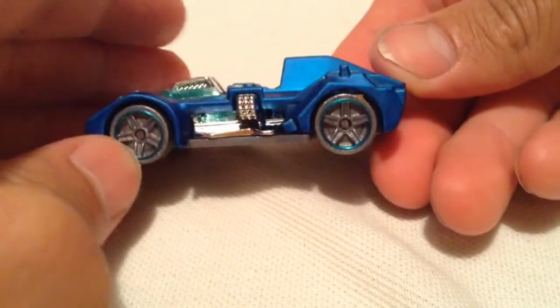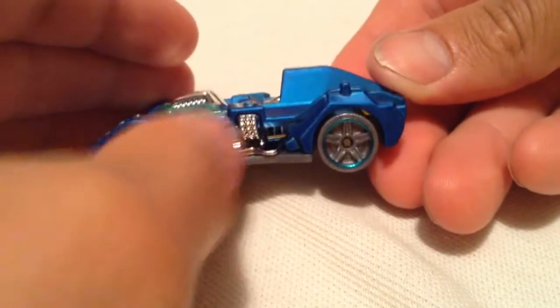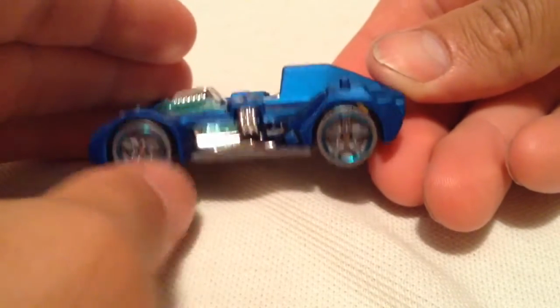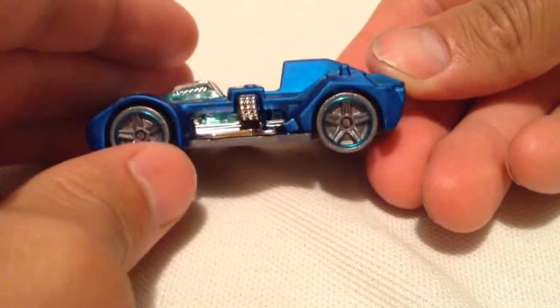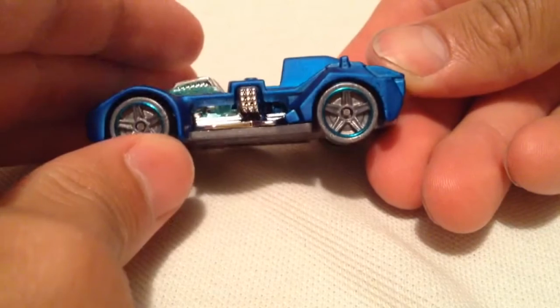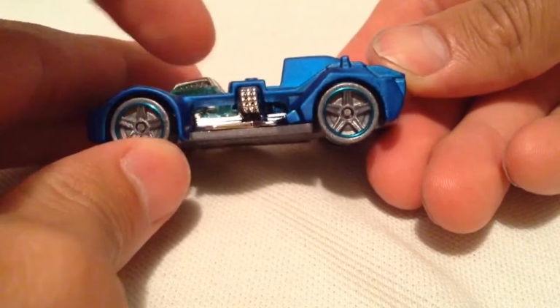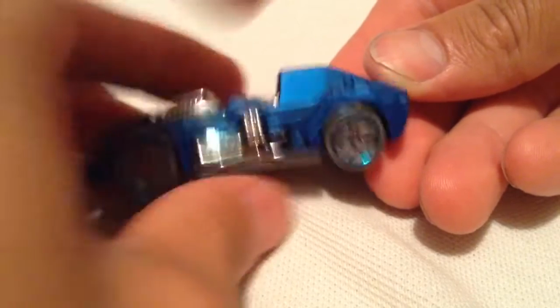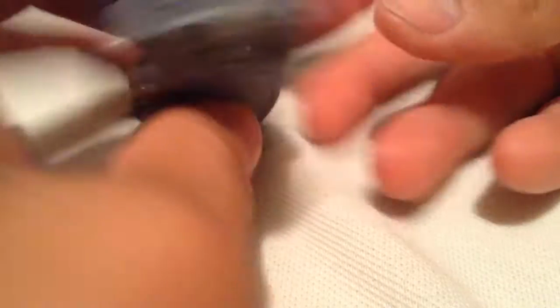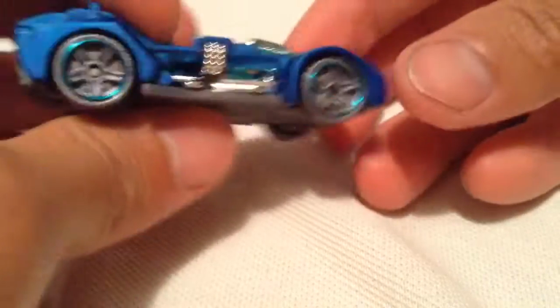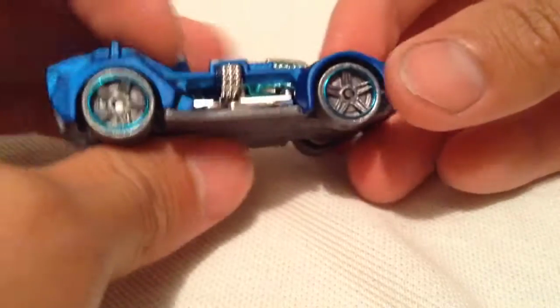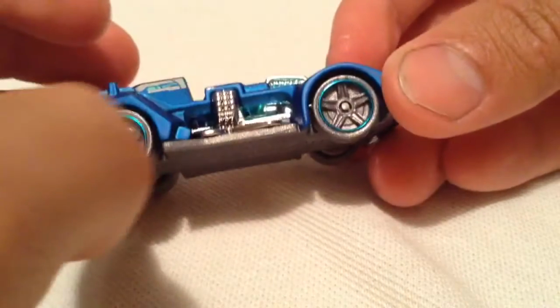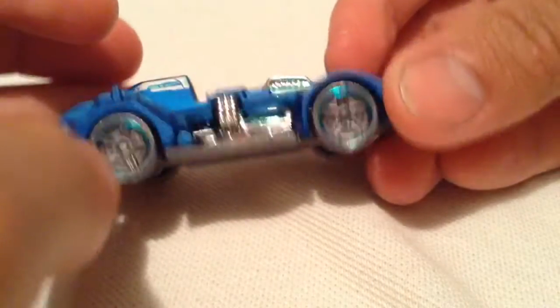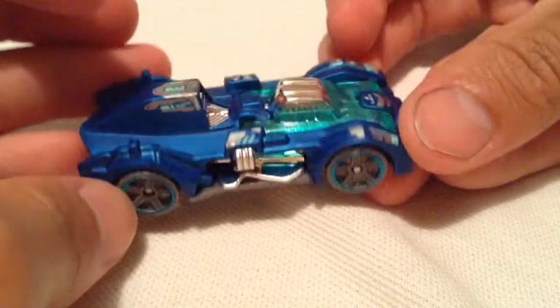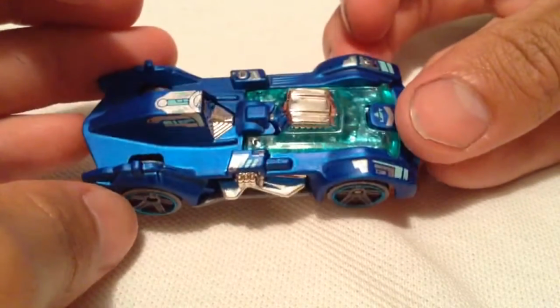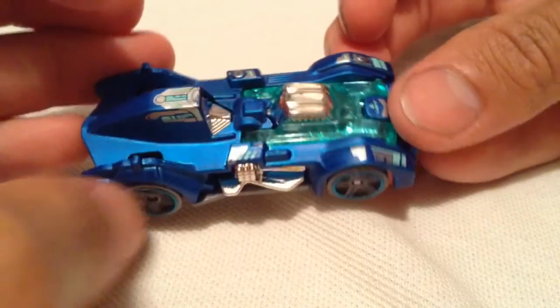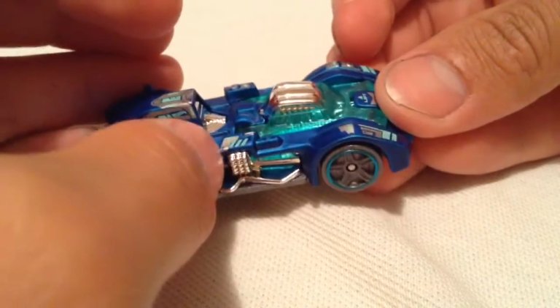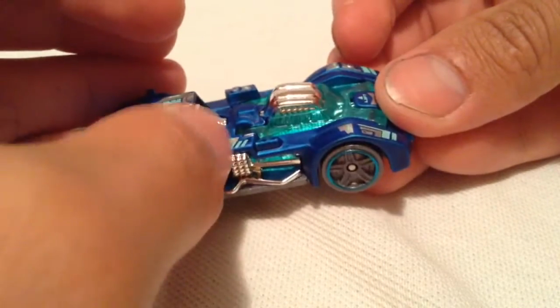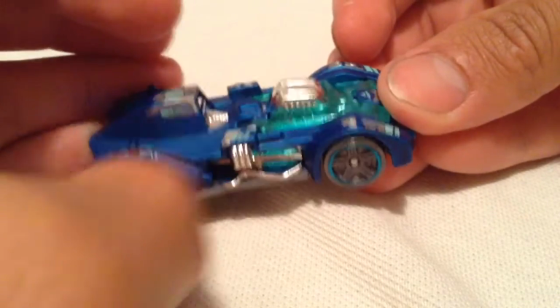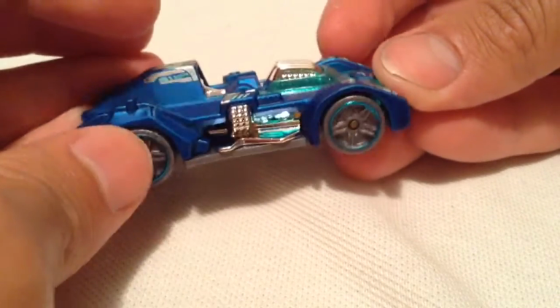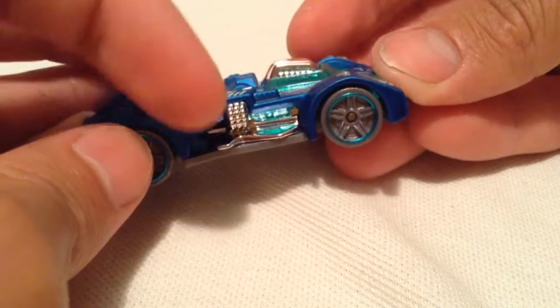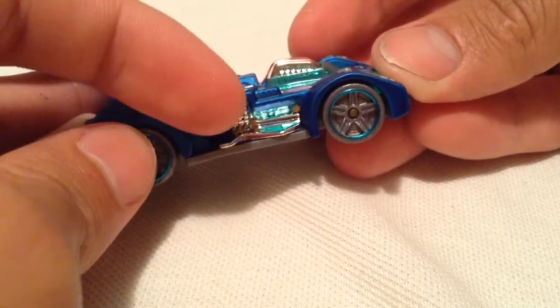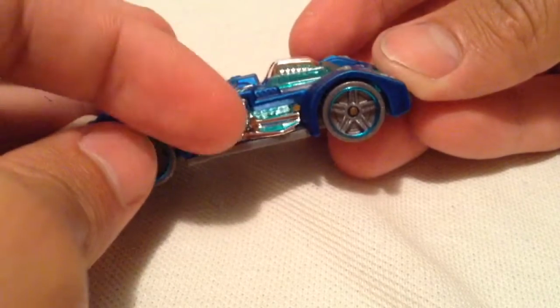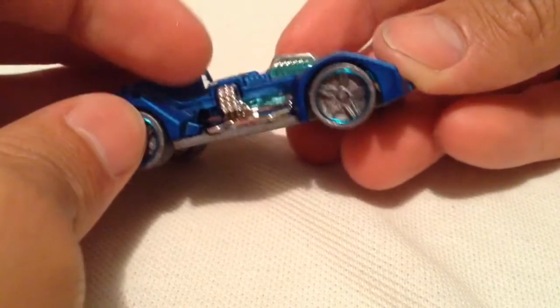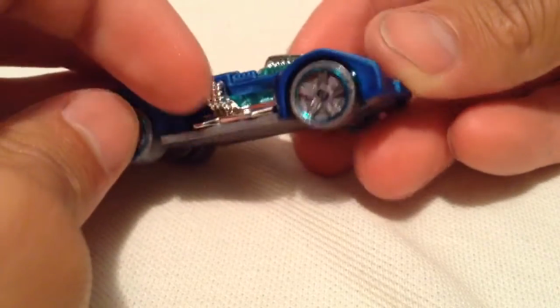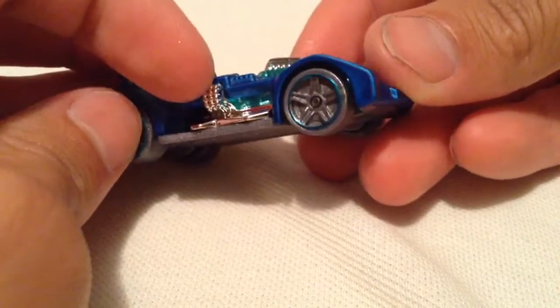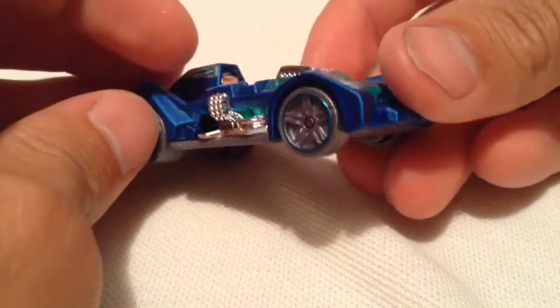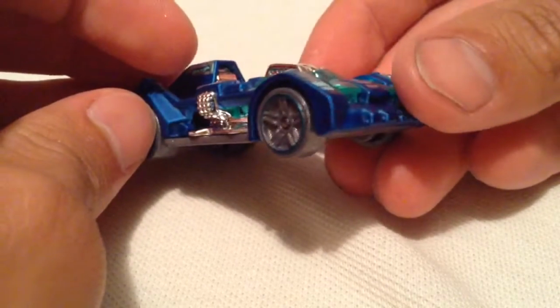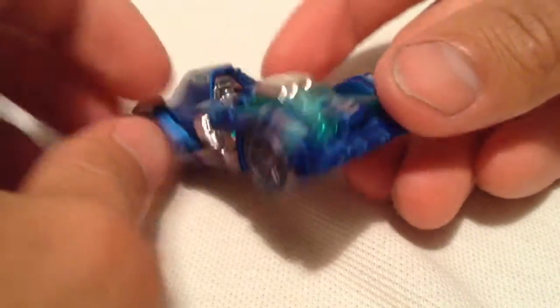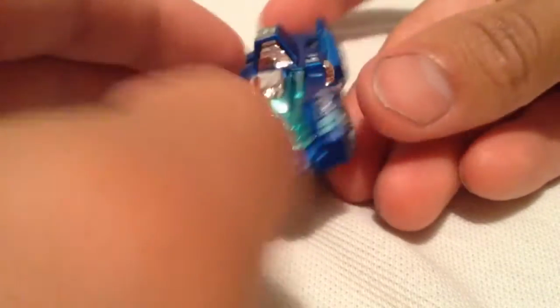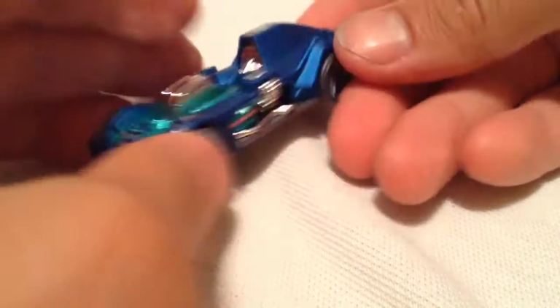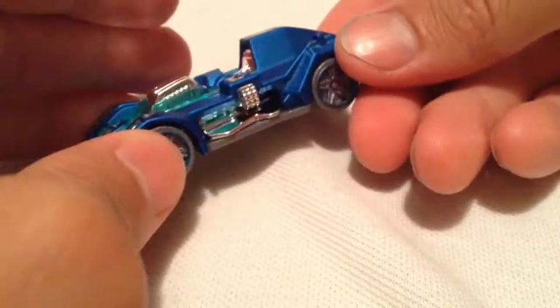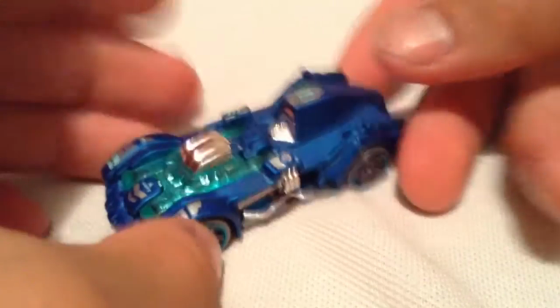I do like how you can see the inside through the sides there. I'm guessing this is supposed to be a gun there as well, and this is the ammo right there feeding through. Very cool.